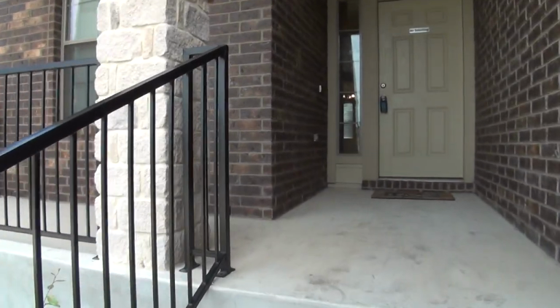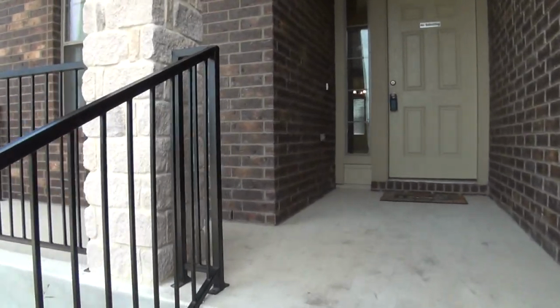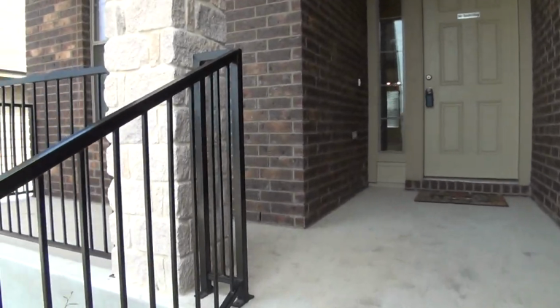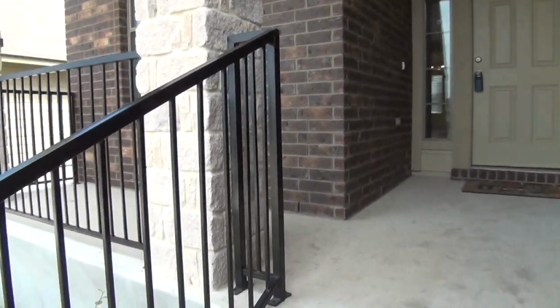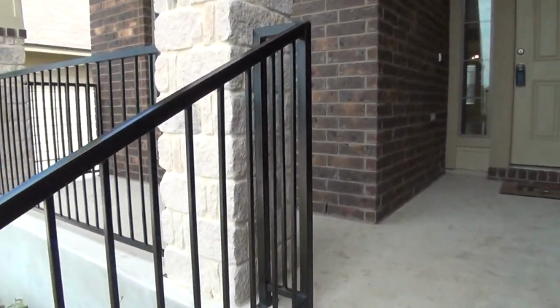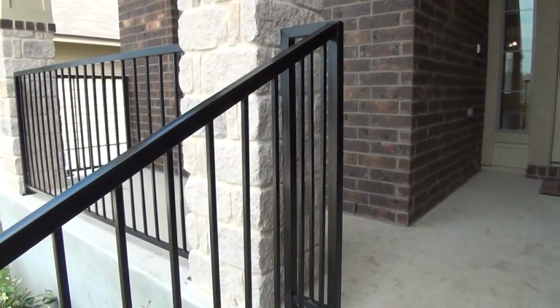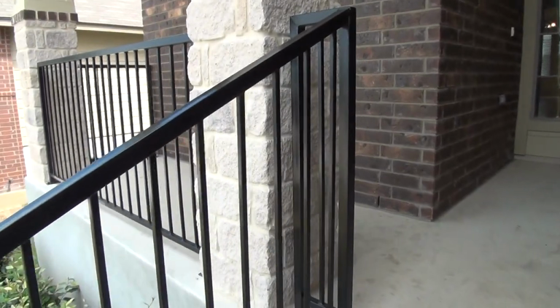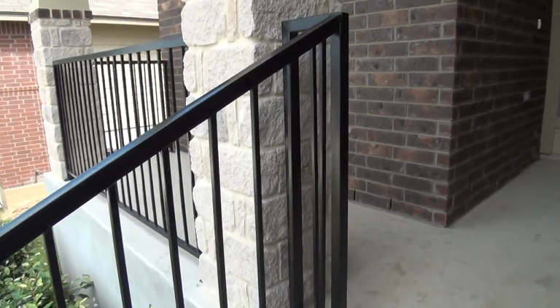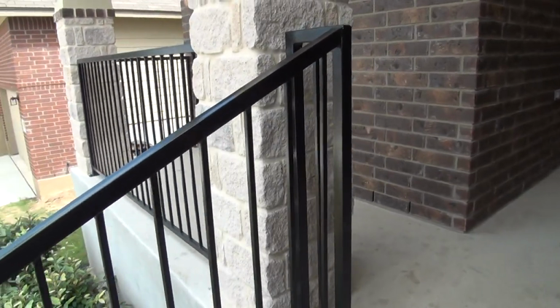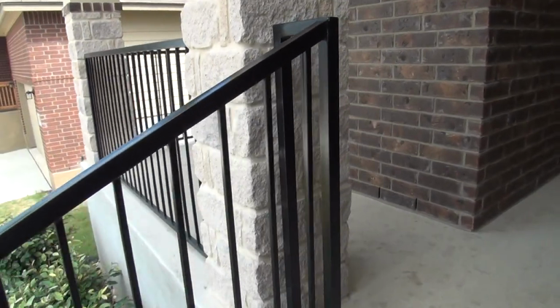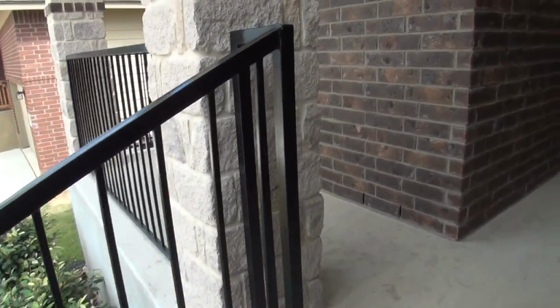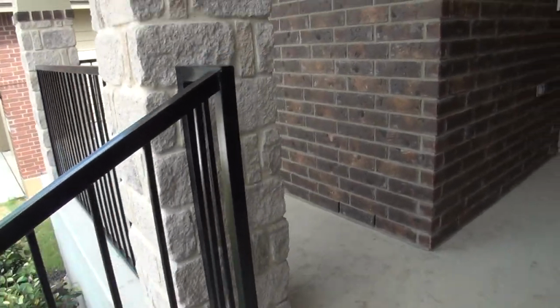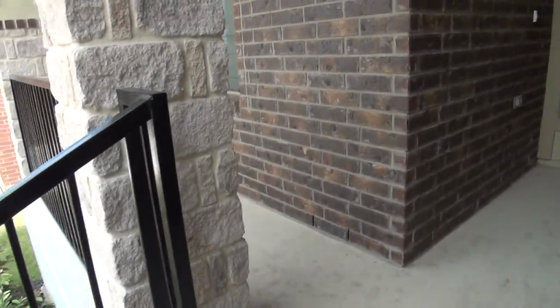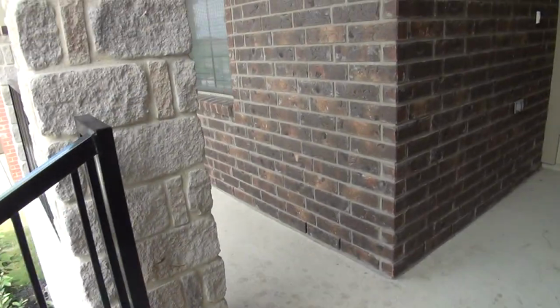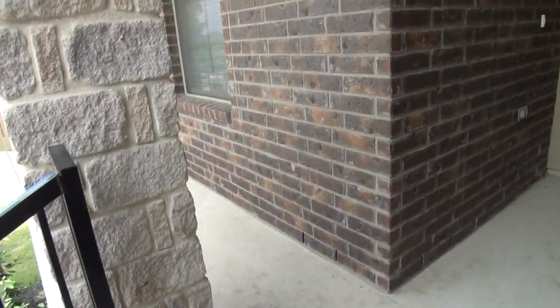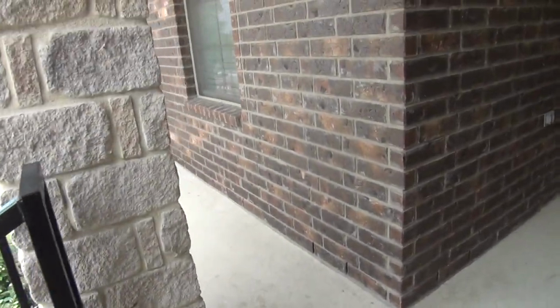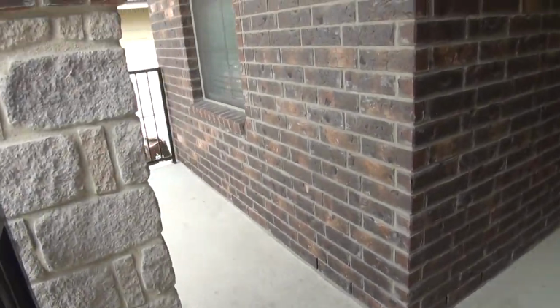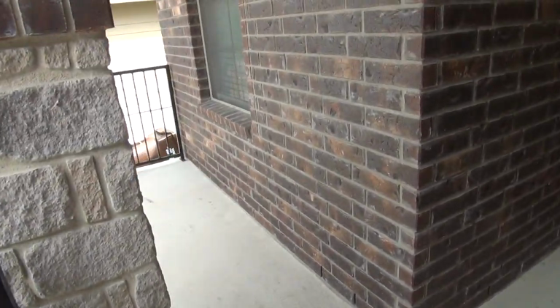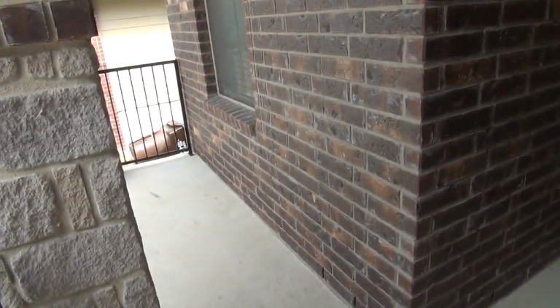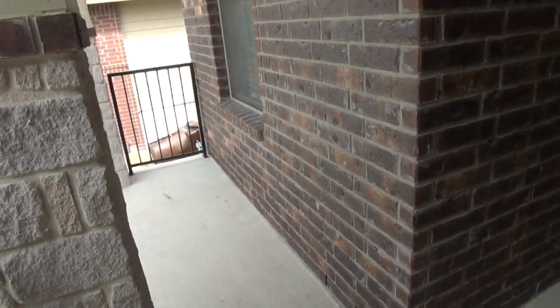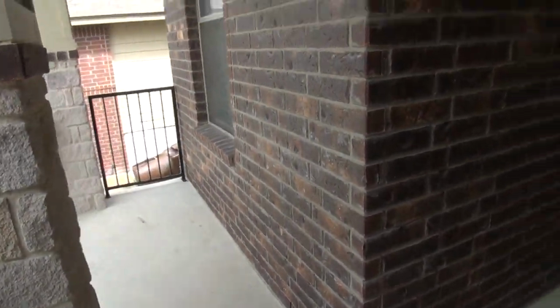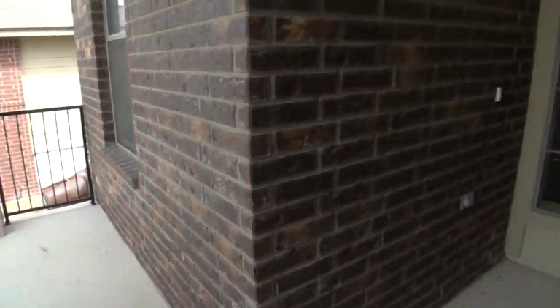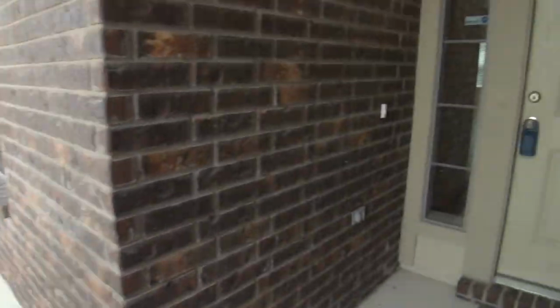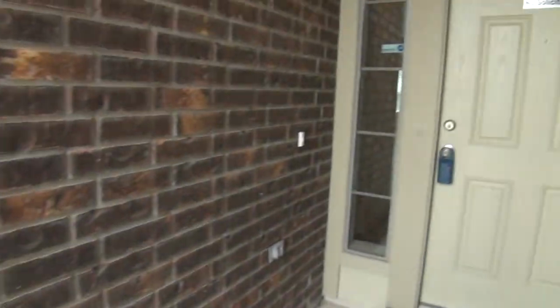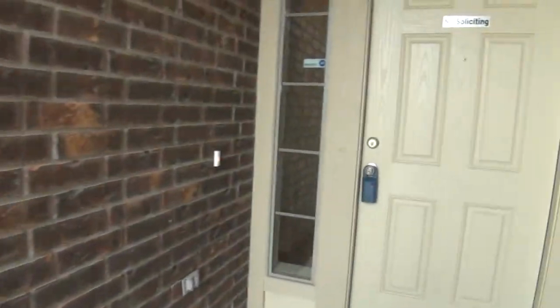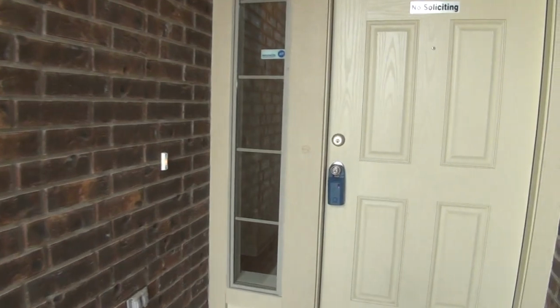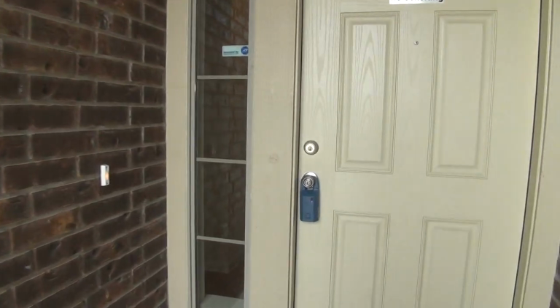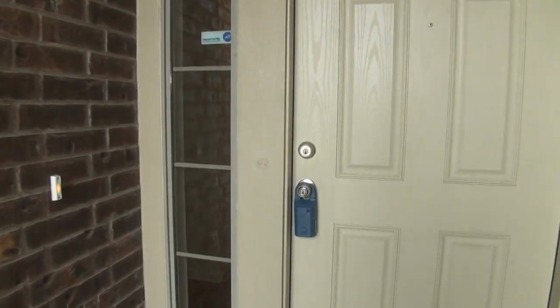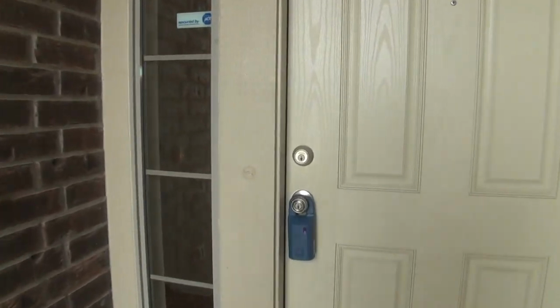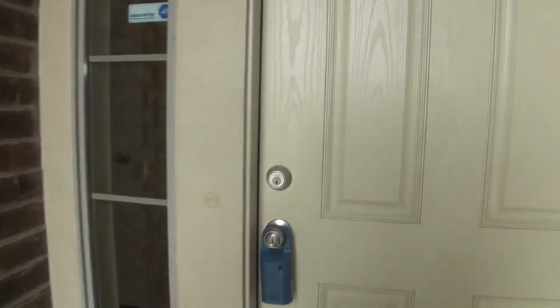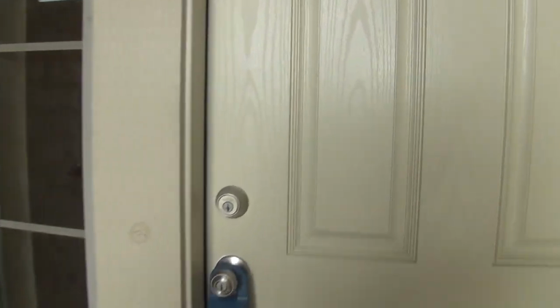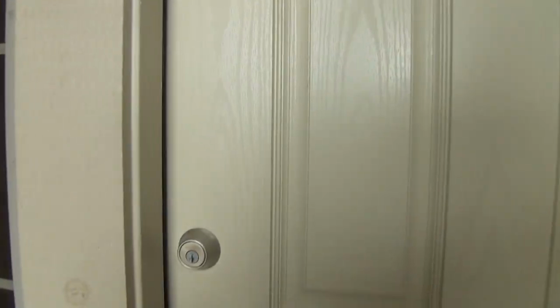Here at the front we have a porch area. You could put some chairs there and relax. Let's take a look inside.